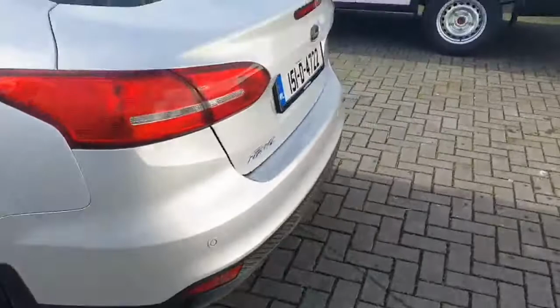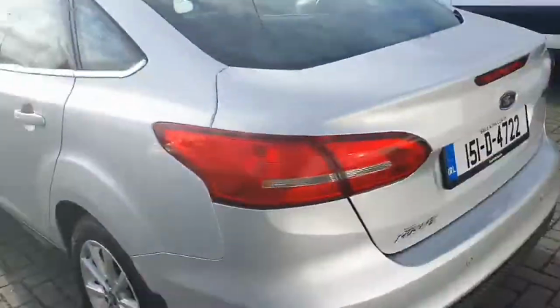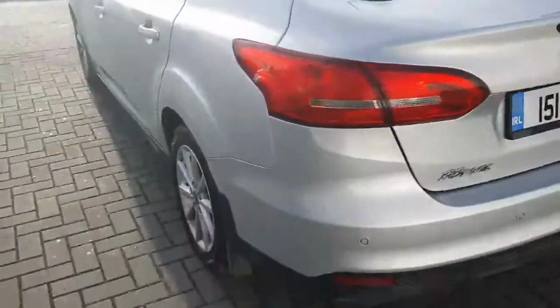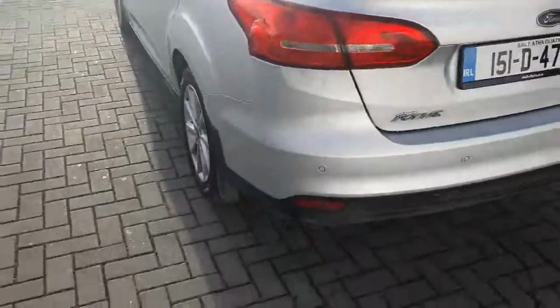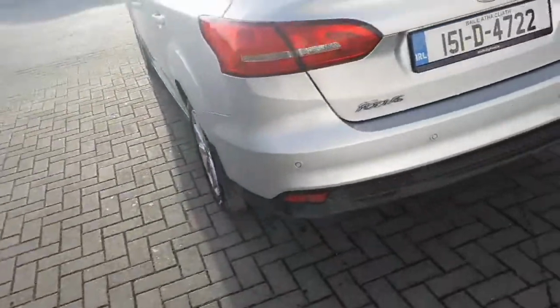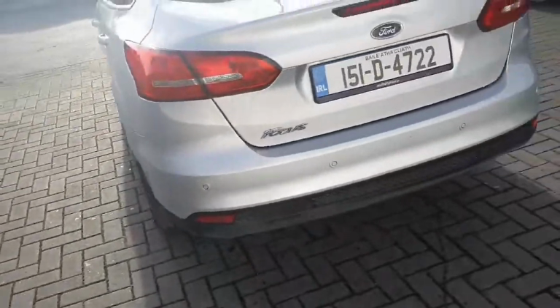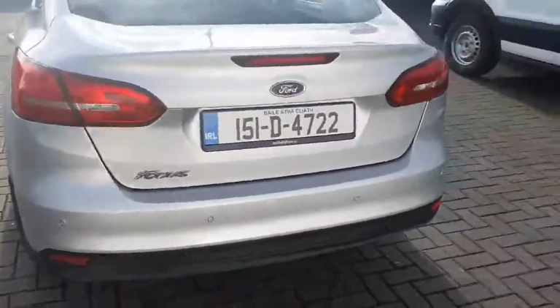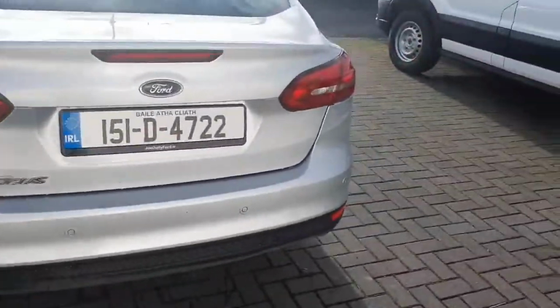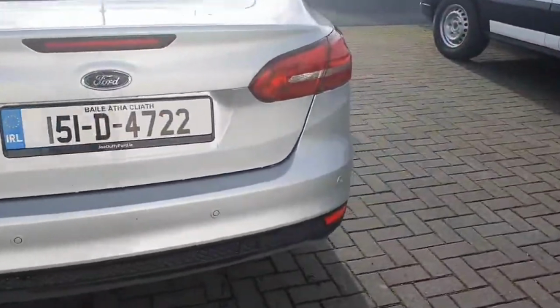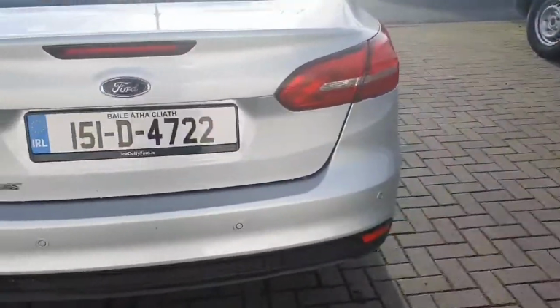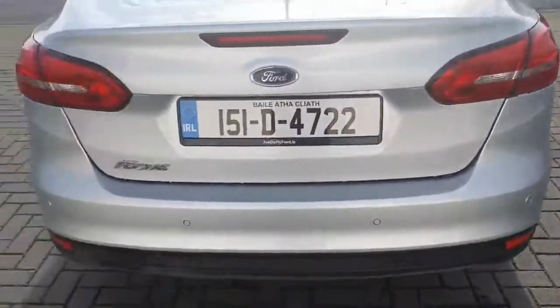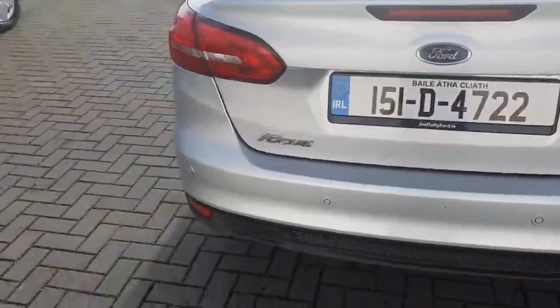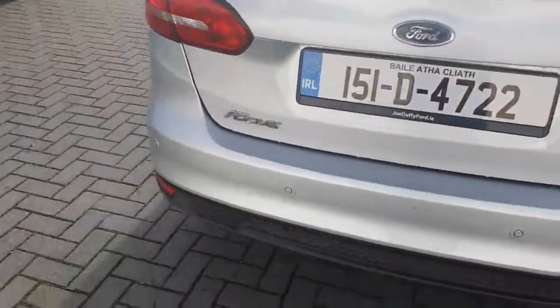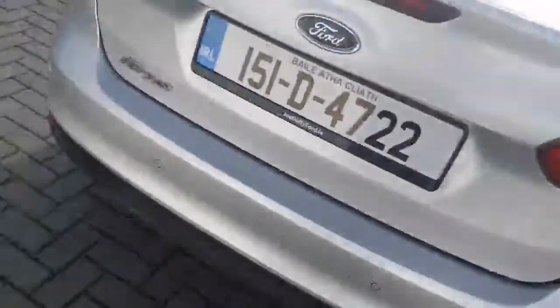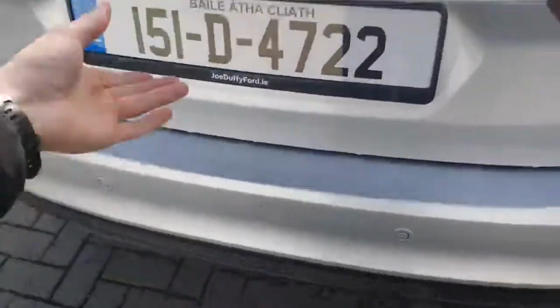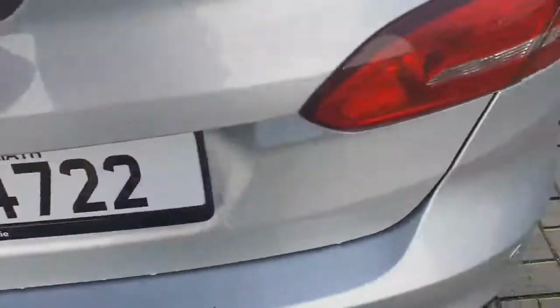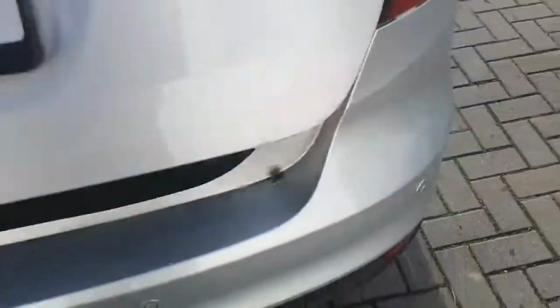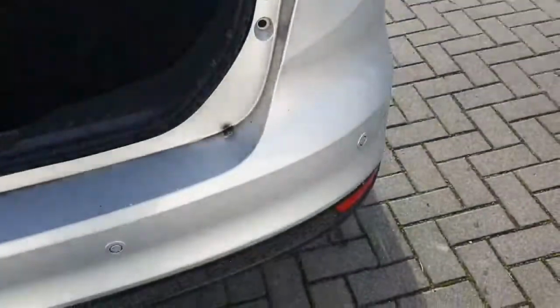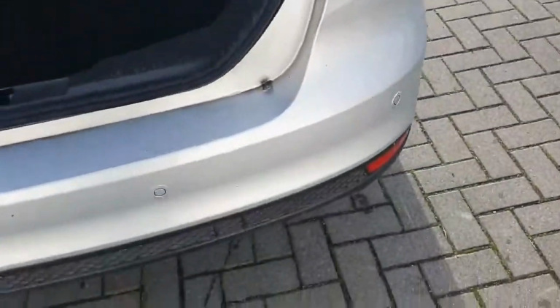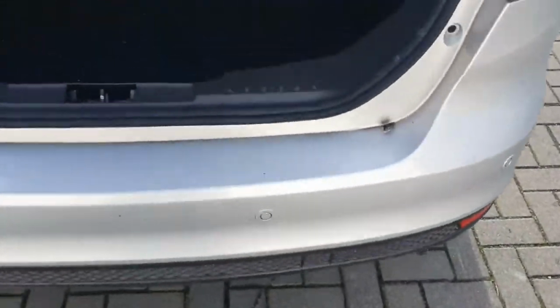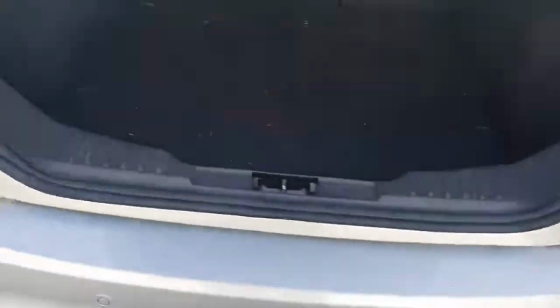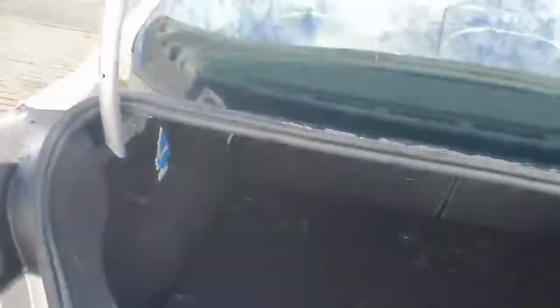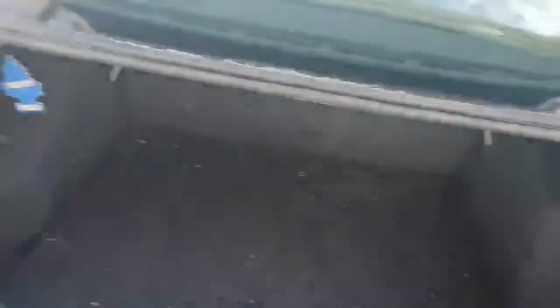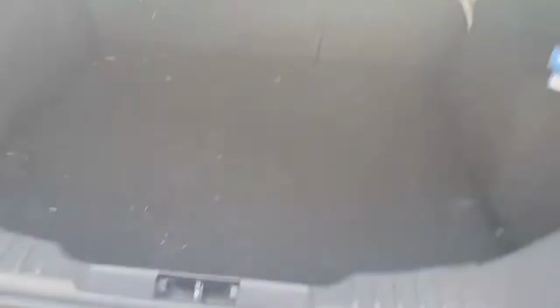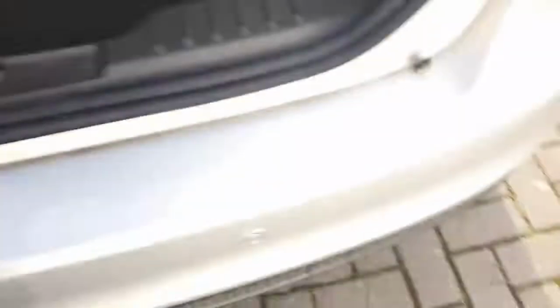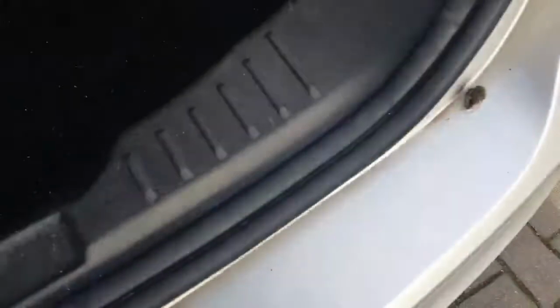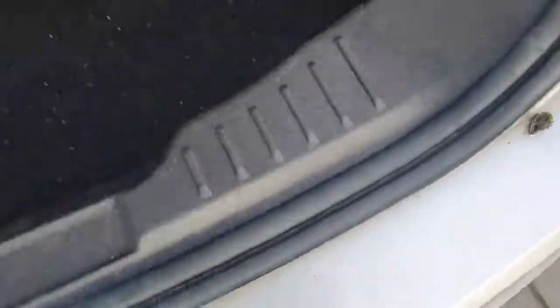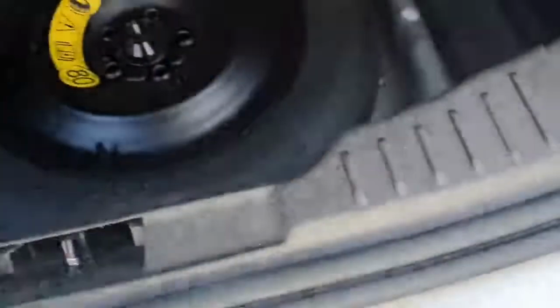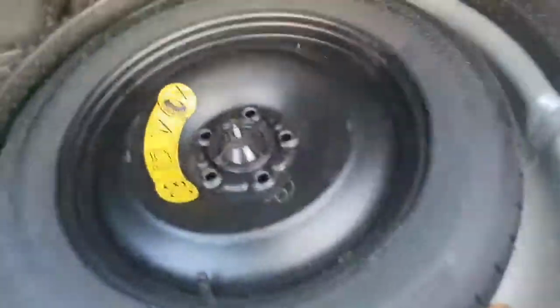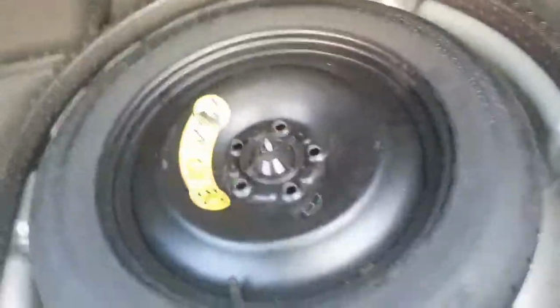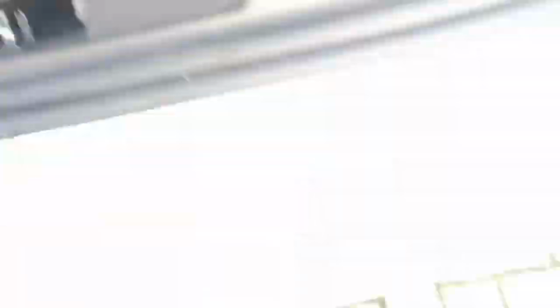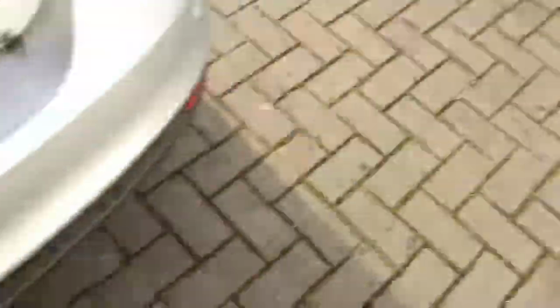Now at the back of the vehicle, the car is also equipped with parking sensors which will let you know if you're approaching any obstacle. There's plenty of space at the back and underneath you also have your spare tyre as well.